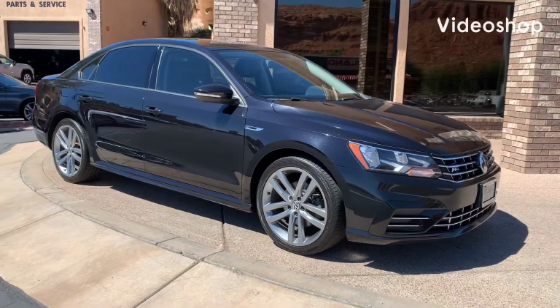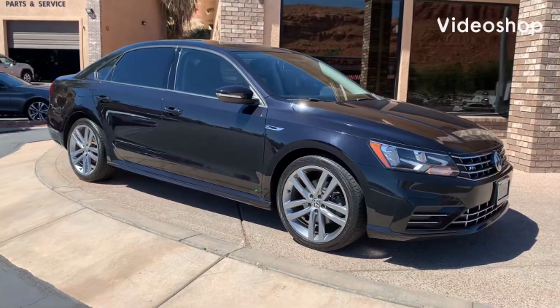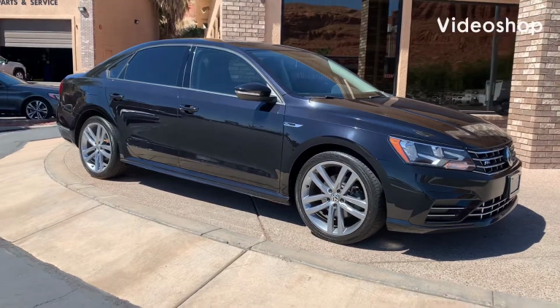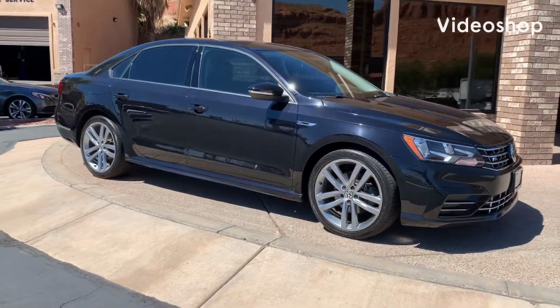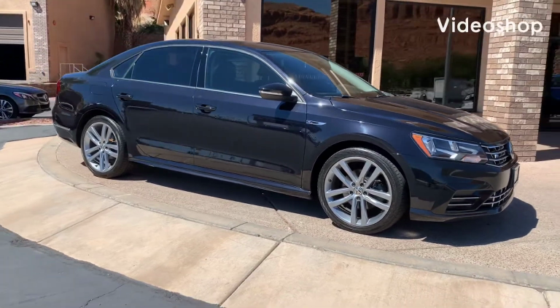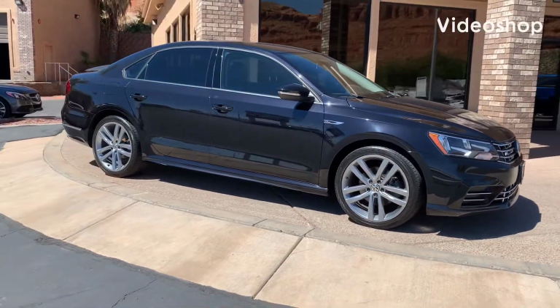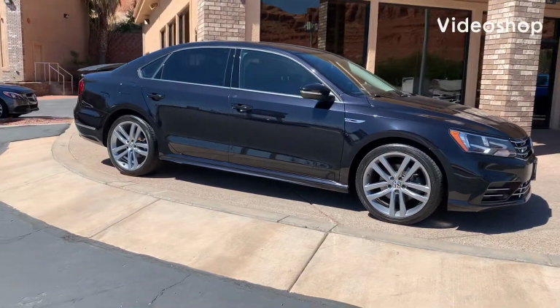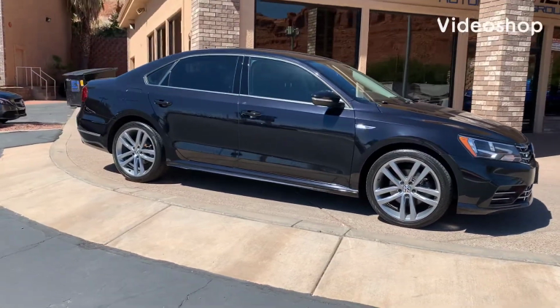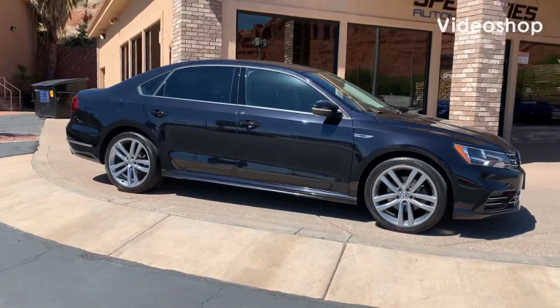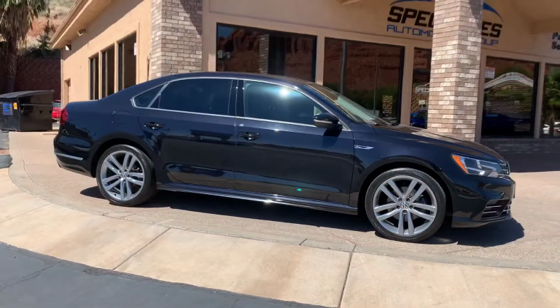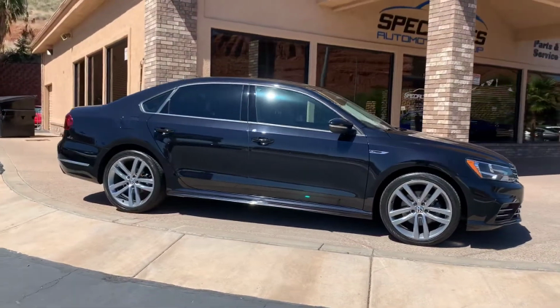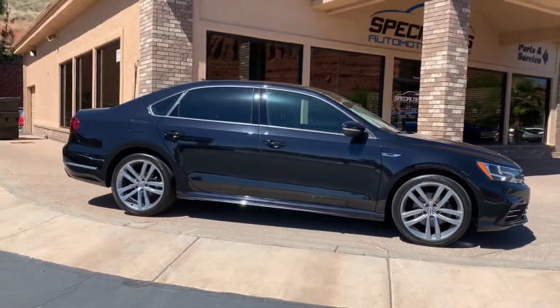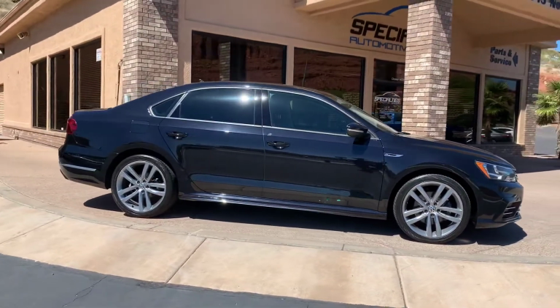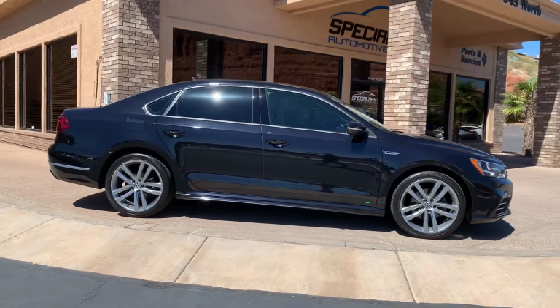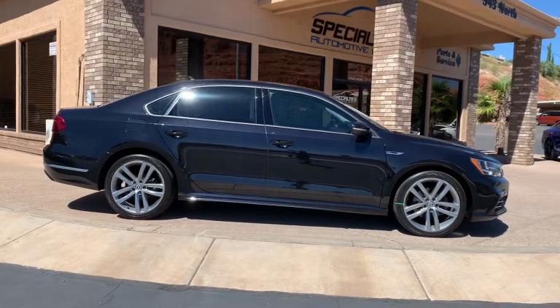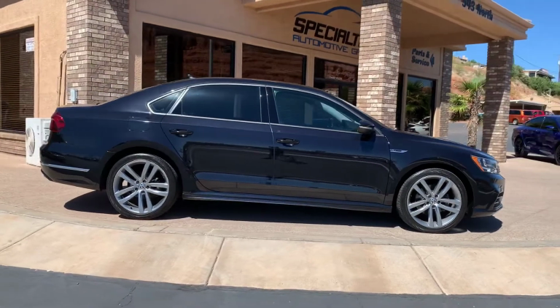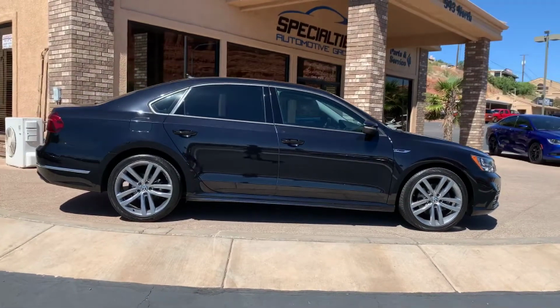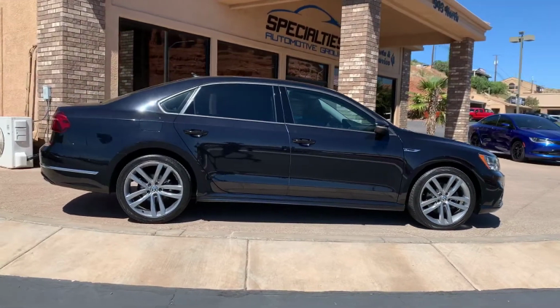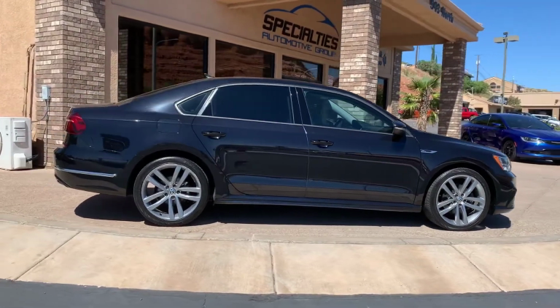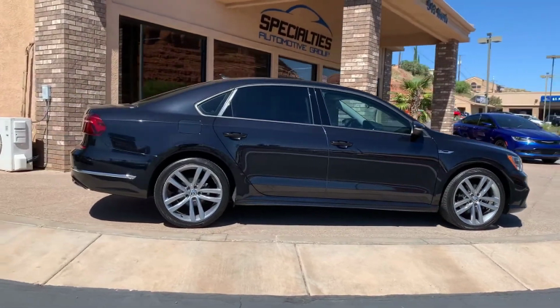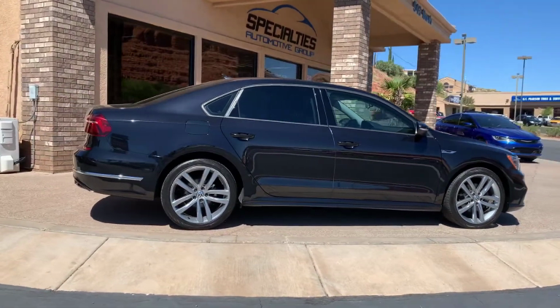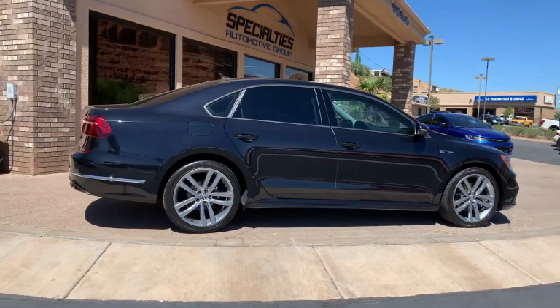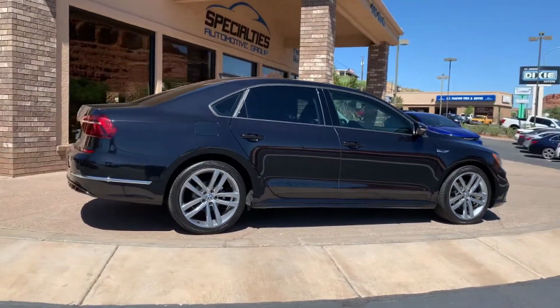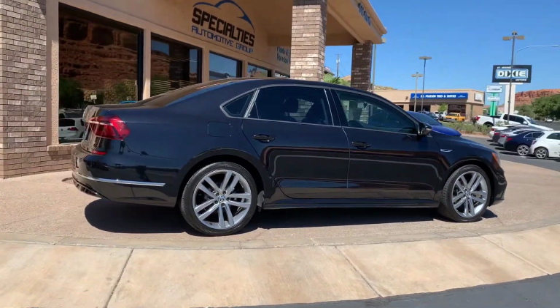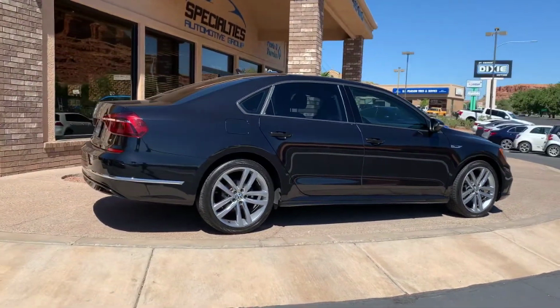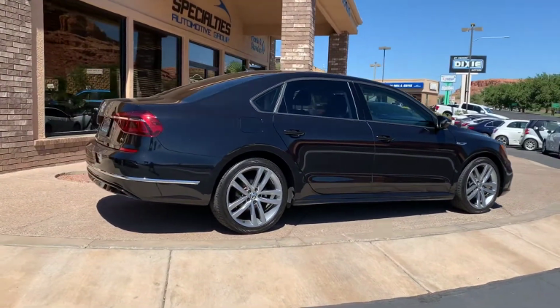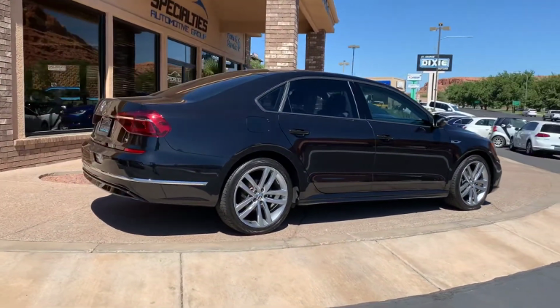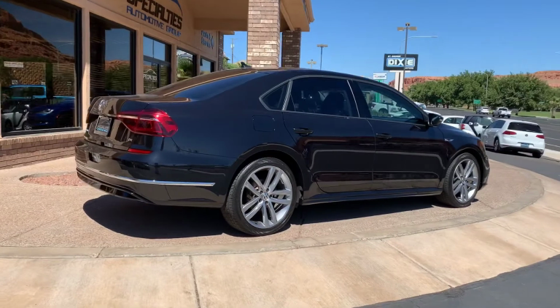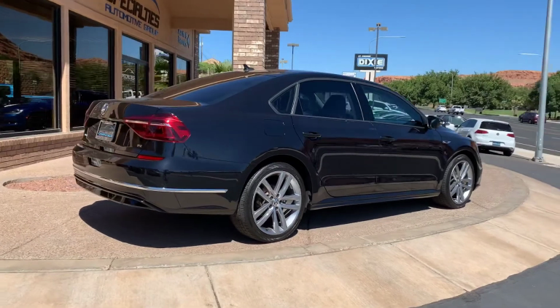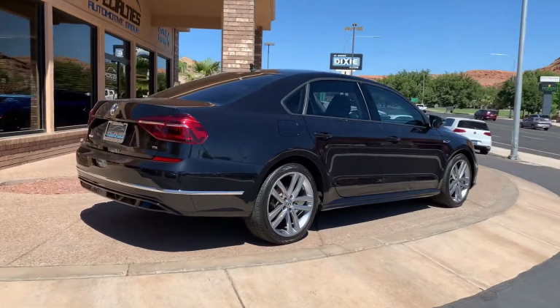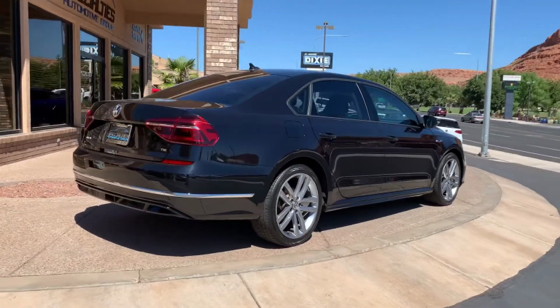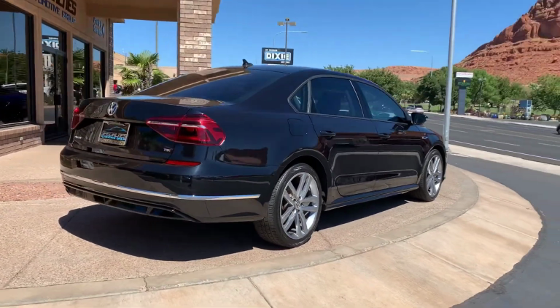Hi everybody, this is Kurt with Specialties Automotive. Just wanted to walk around this 2018 Volkswagen Passat R-Line so you can see the overall condition that it is in. Great car, runs and drives great. Let's check it out.